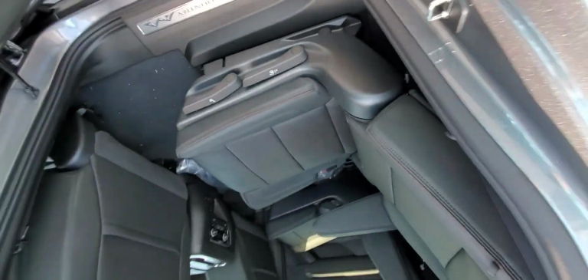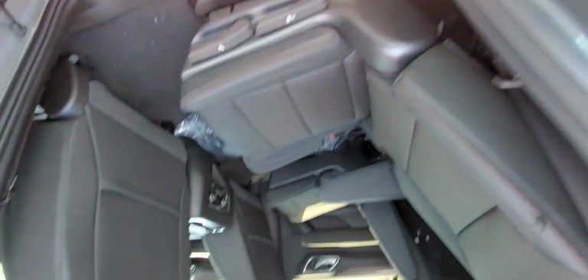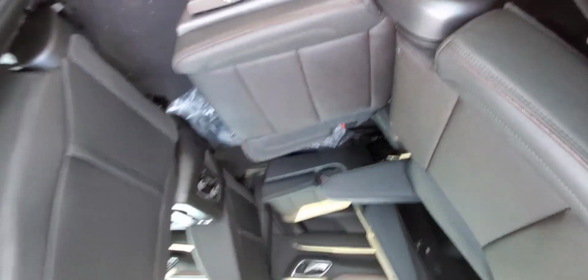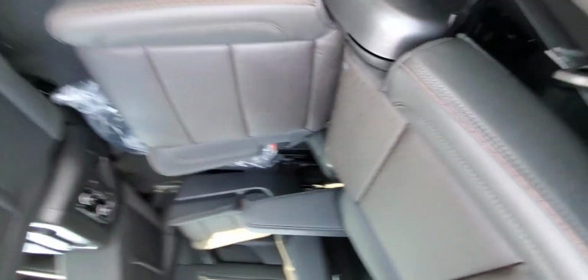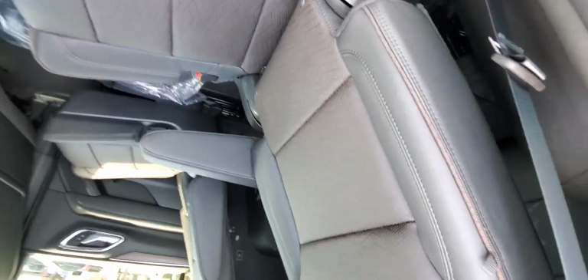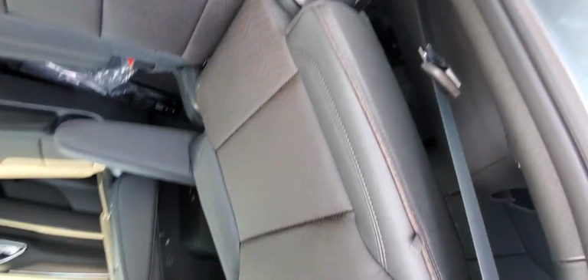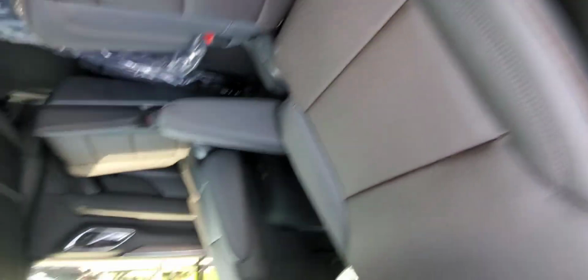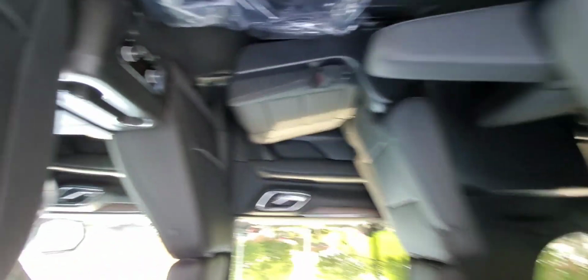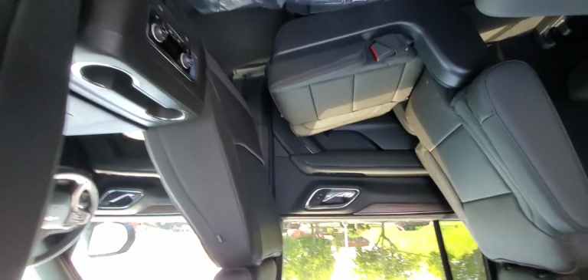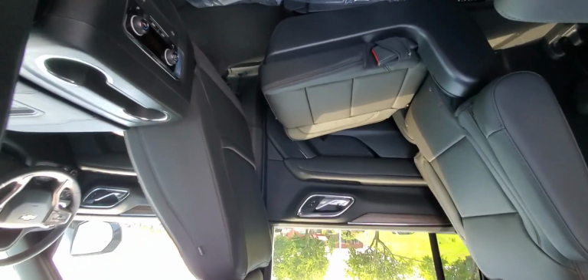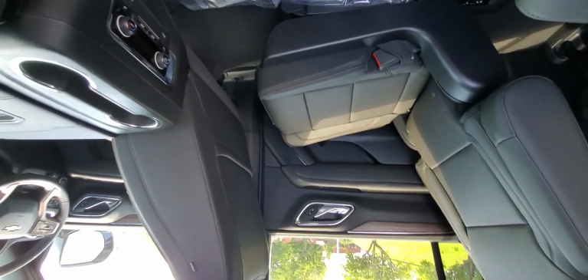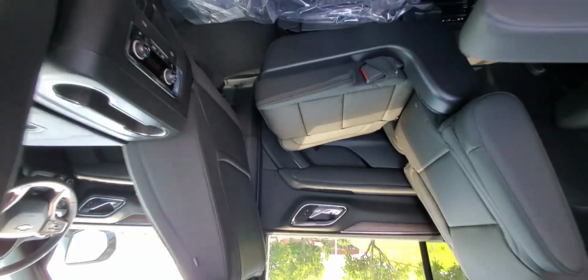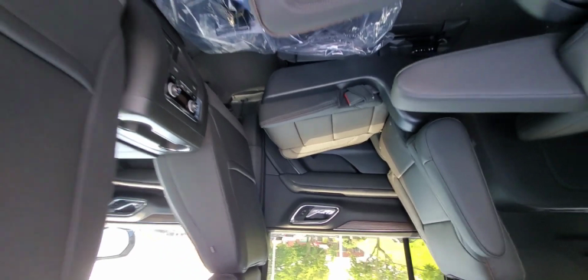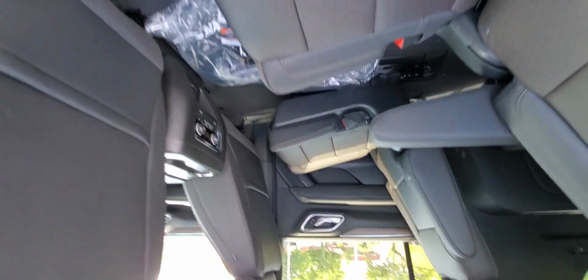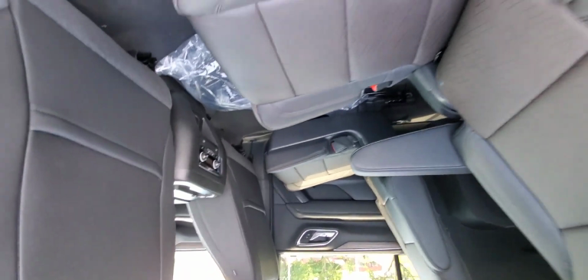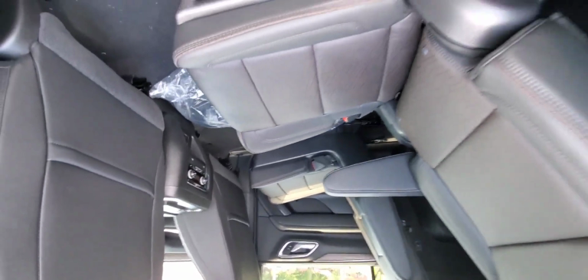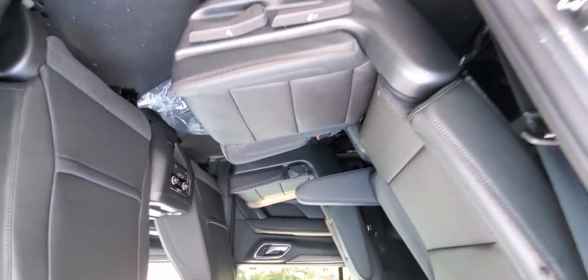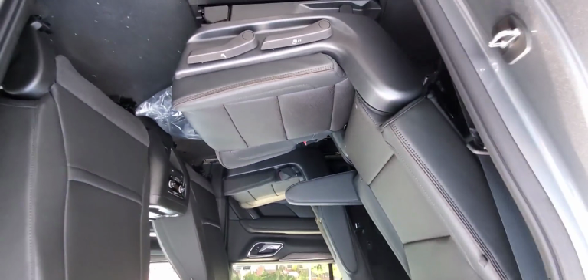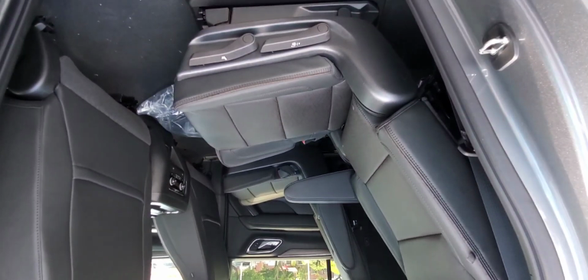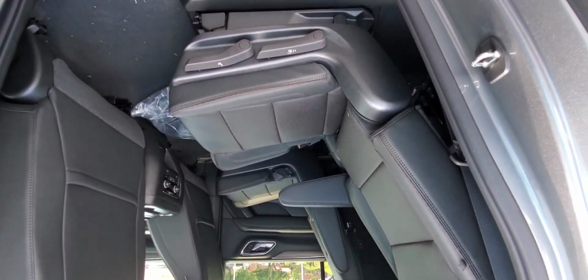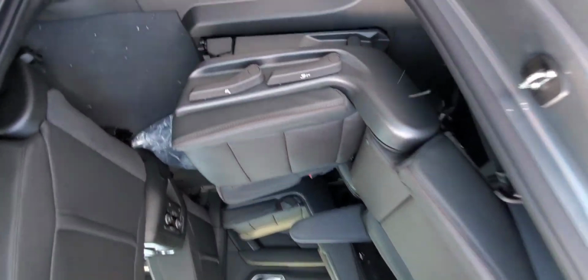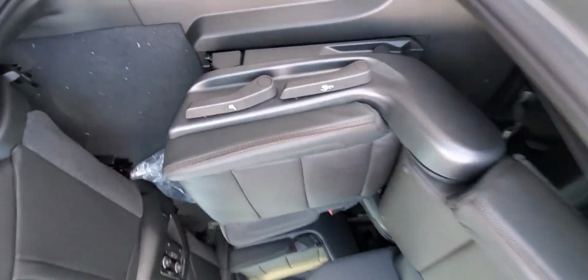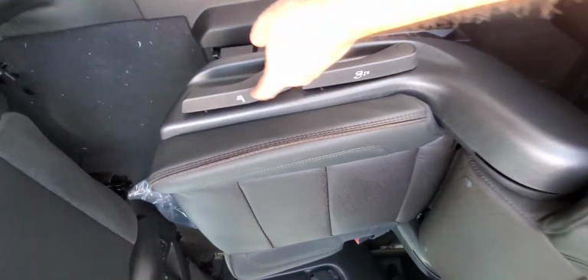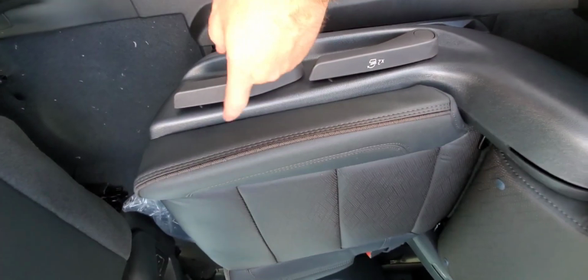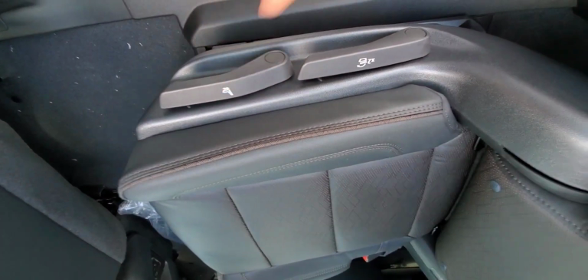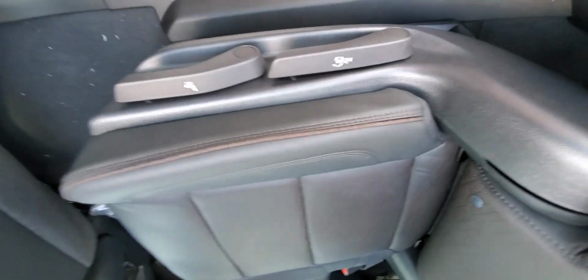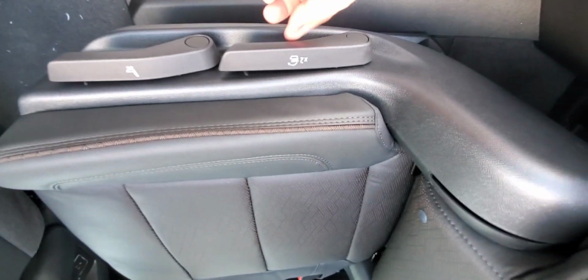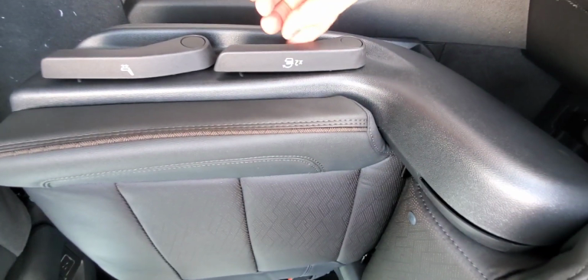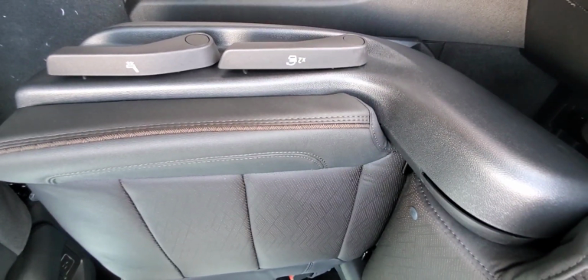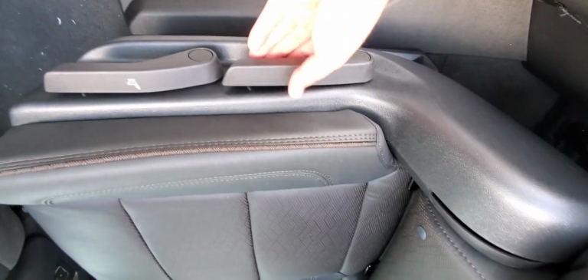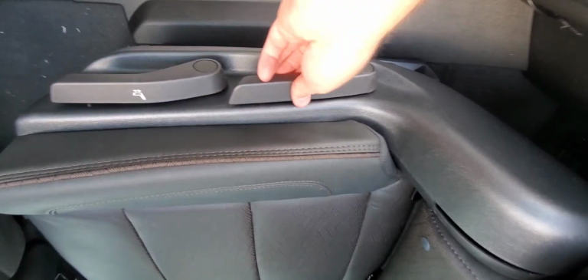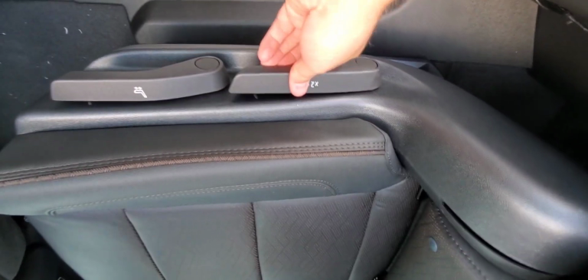Moving to the rear second row seat — I purposely have them adjusted as you can see, they are staggered. I have this seat back. To control that it is right there; to tumble the seats you can do it here as well.